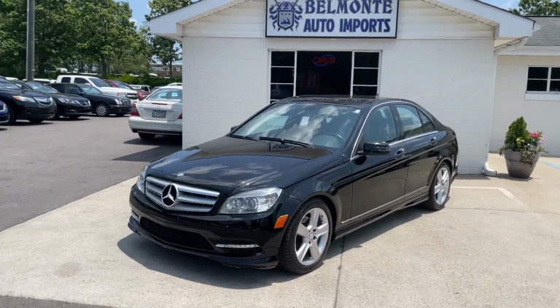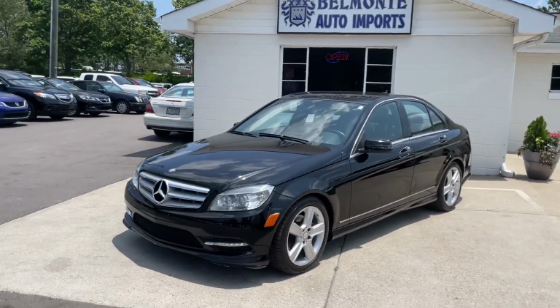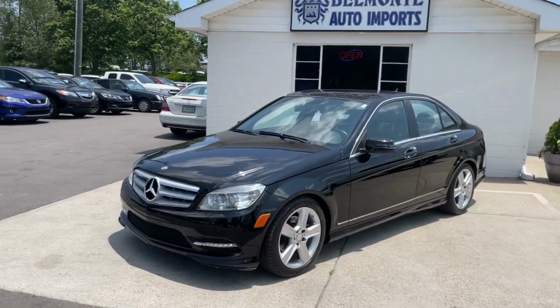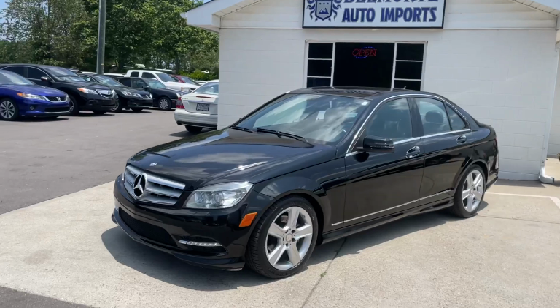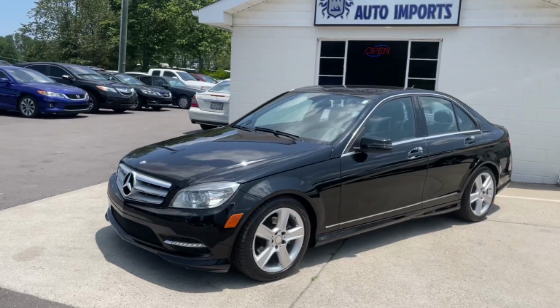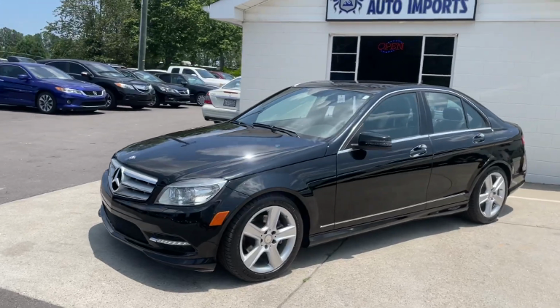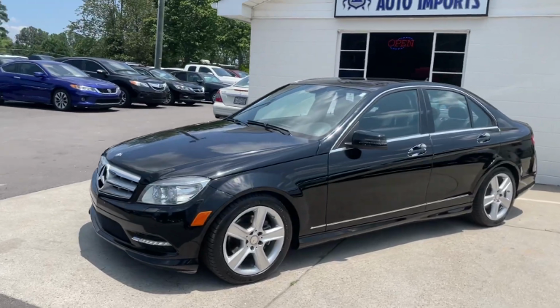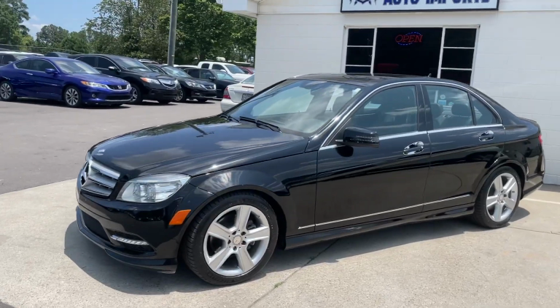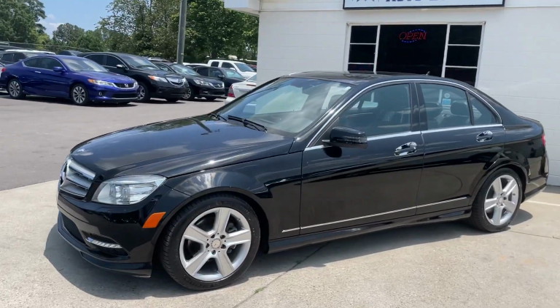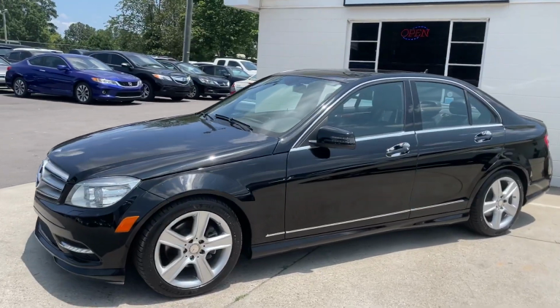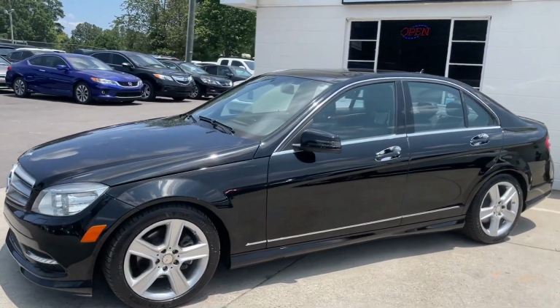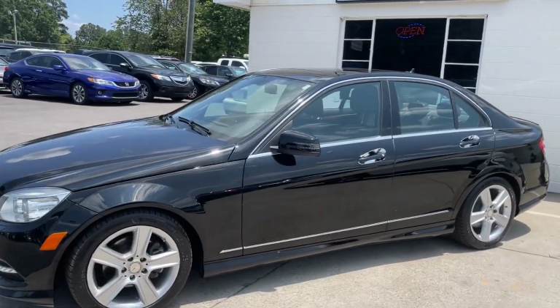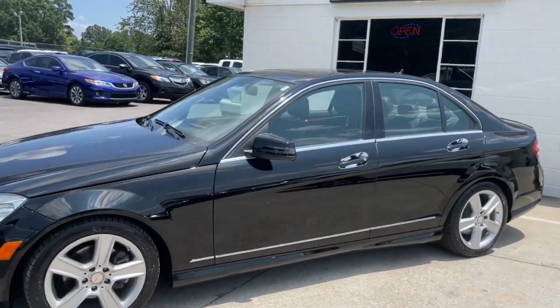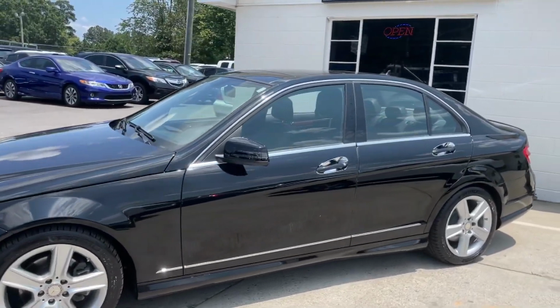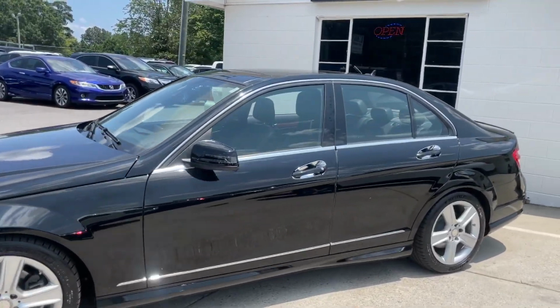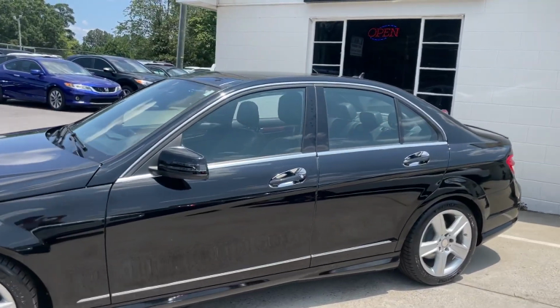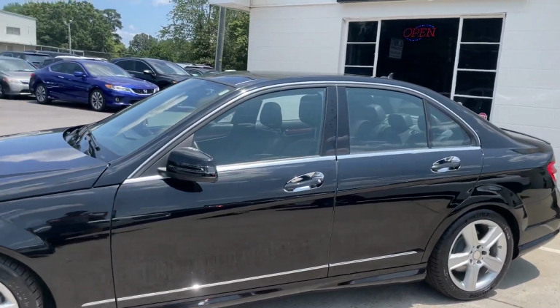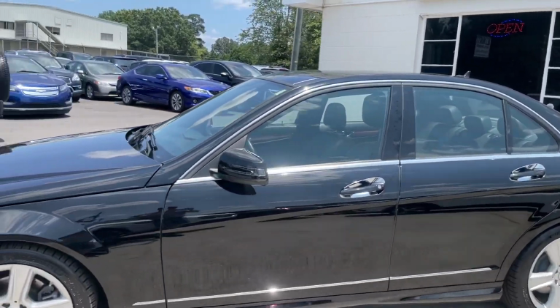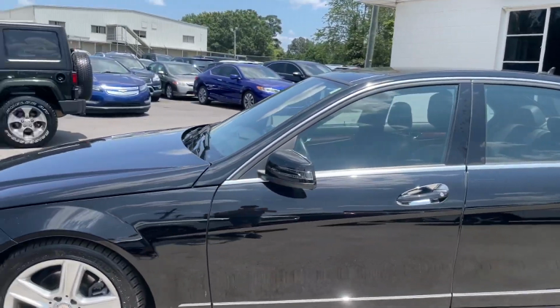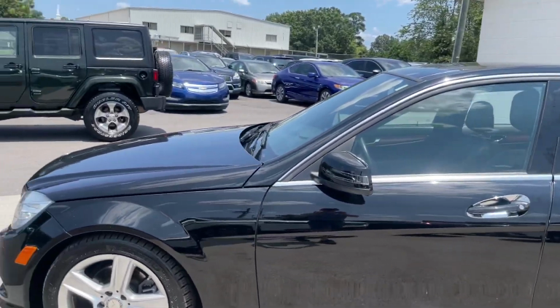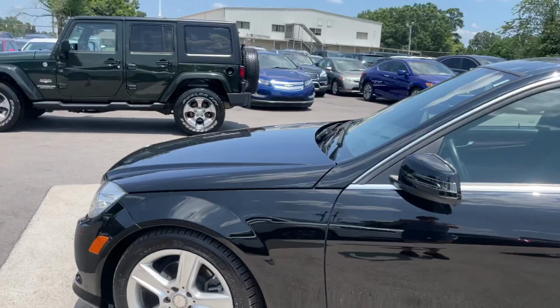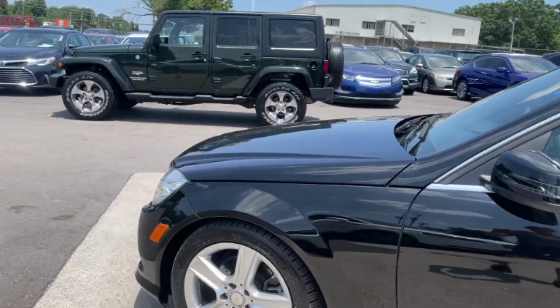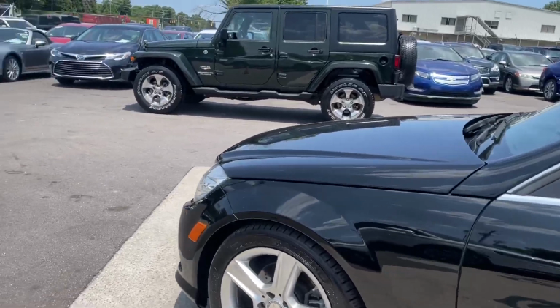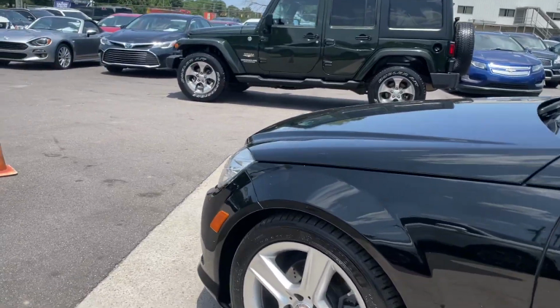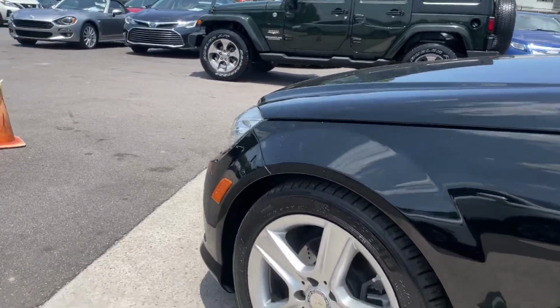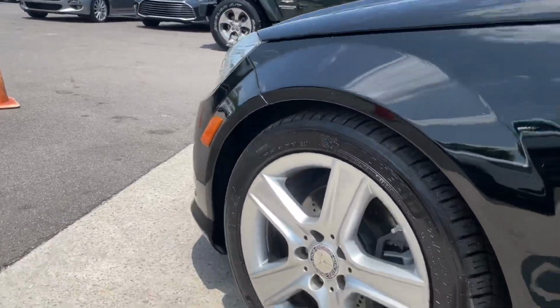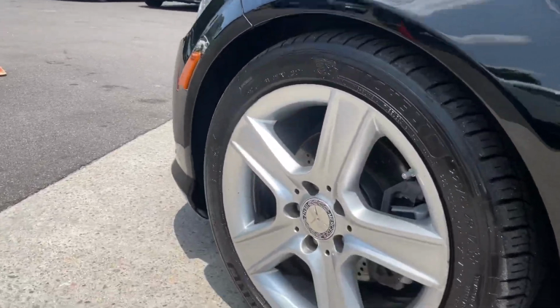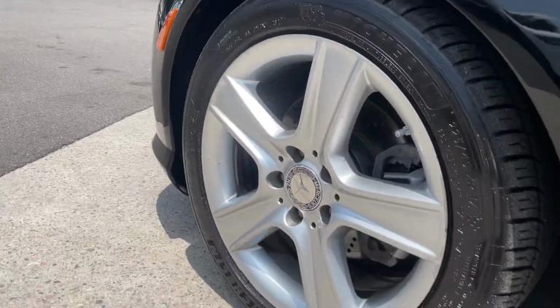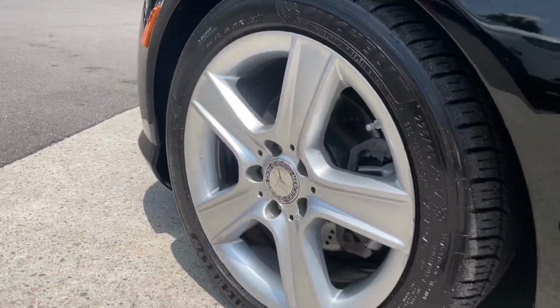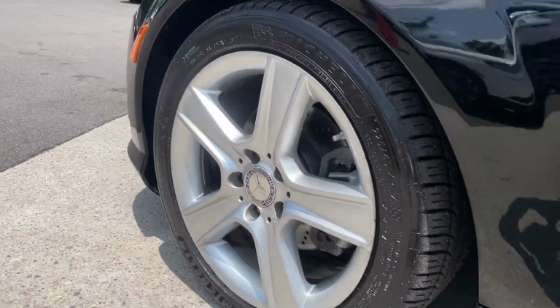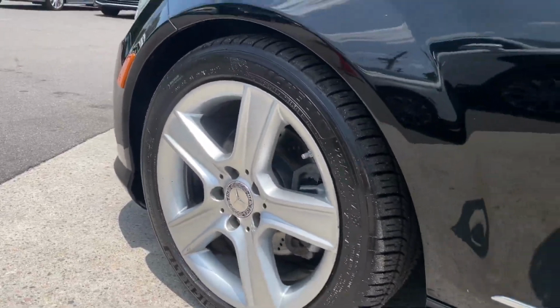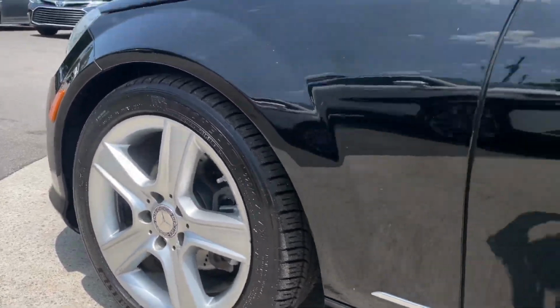This thing is clean. Very, very nice black paint, chrome polish, accents, beautiful rims.